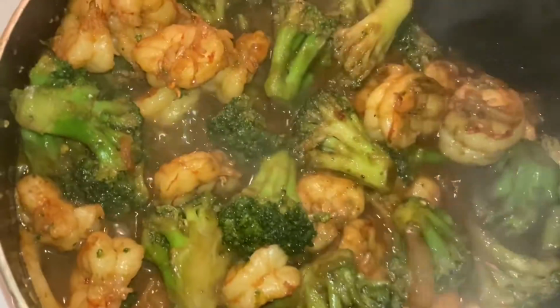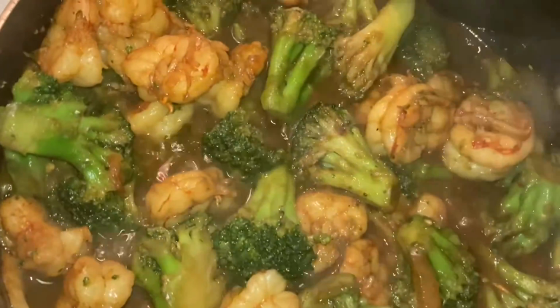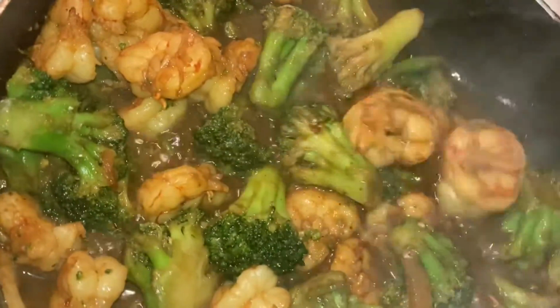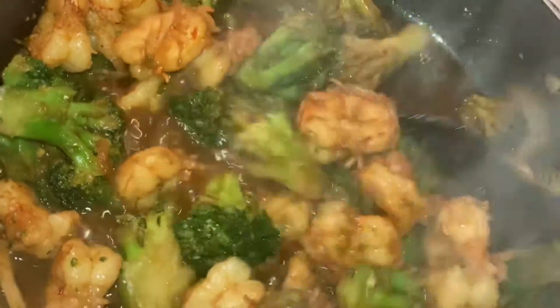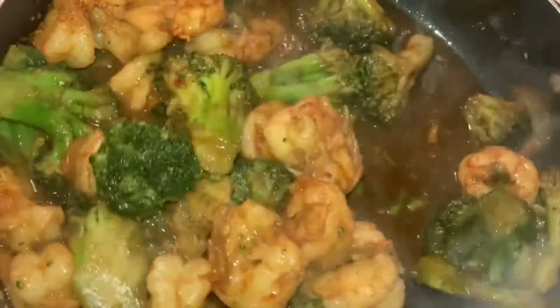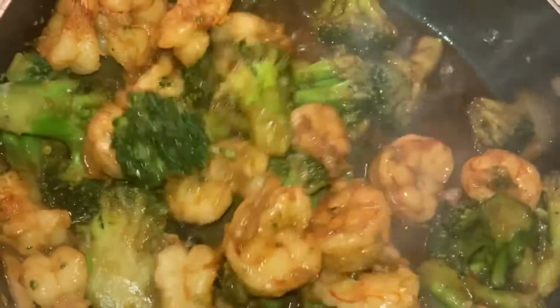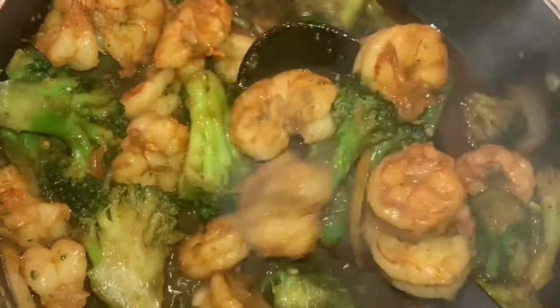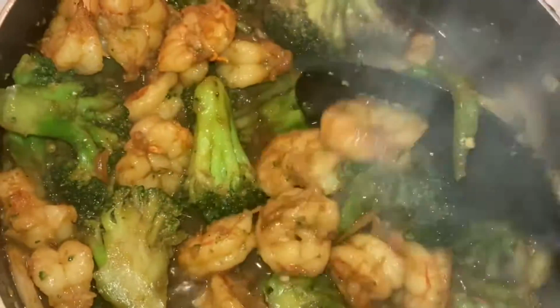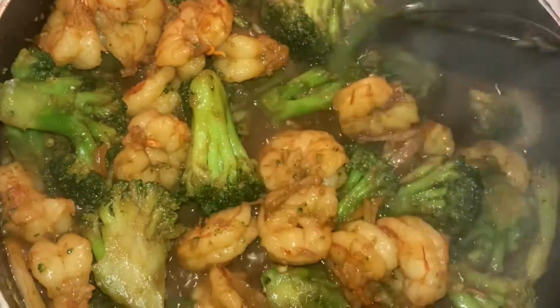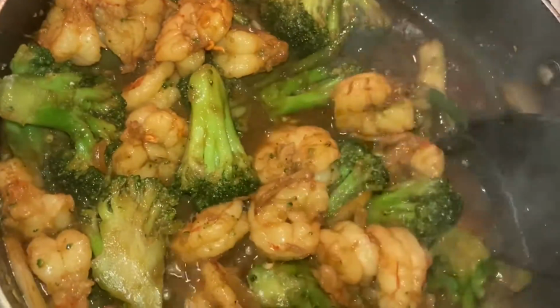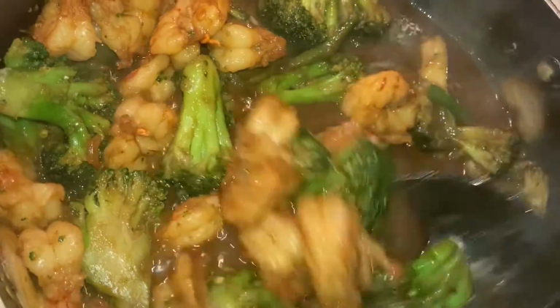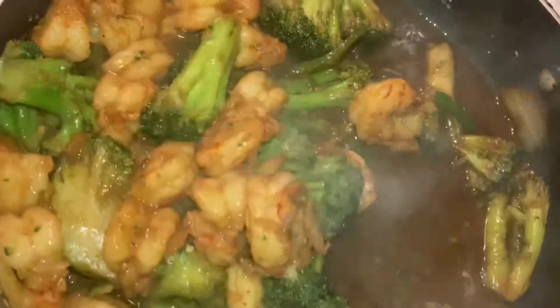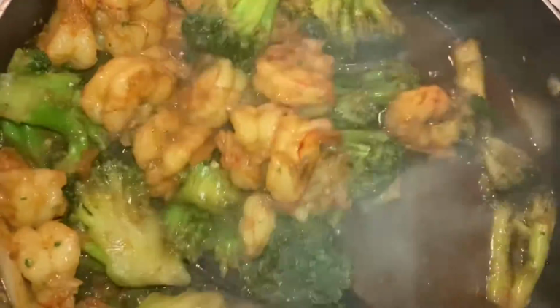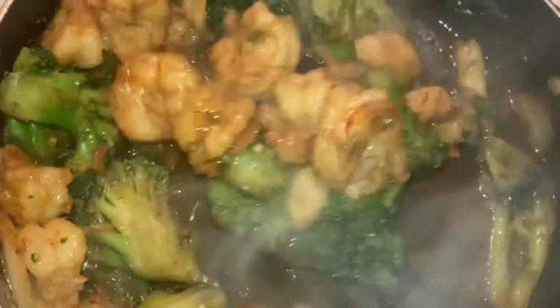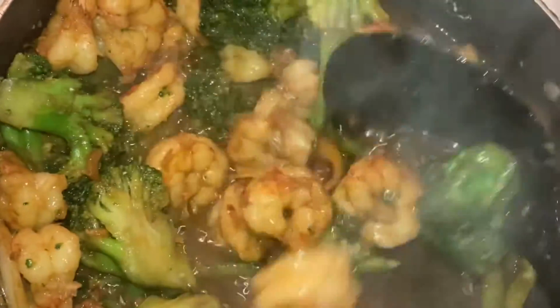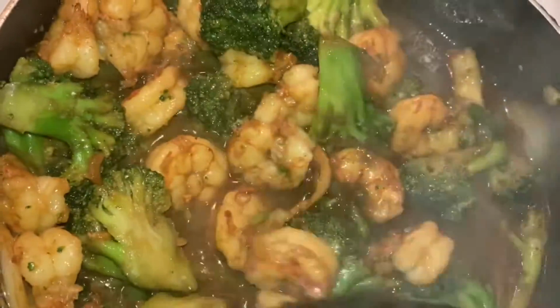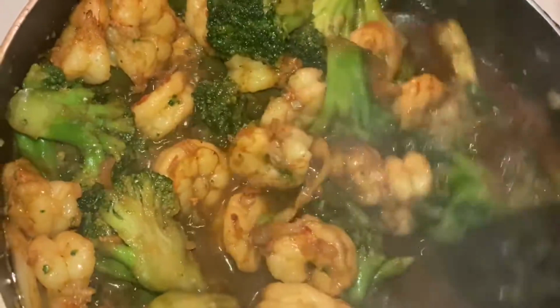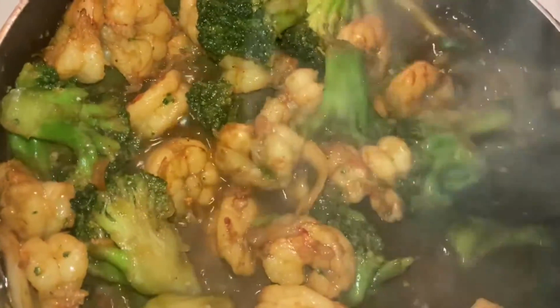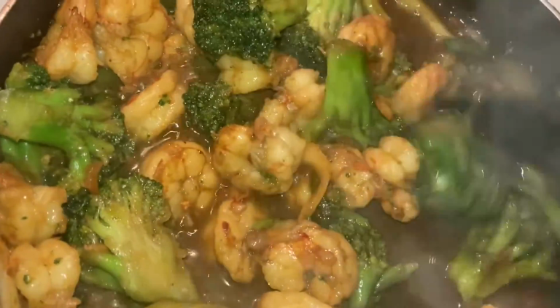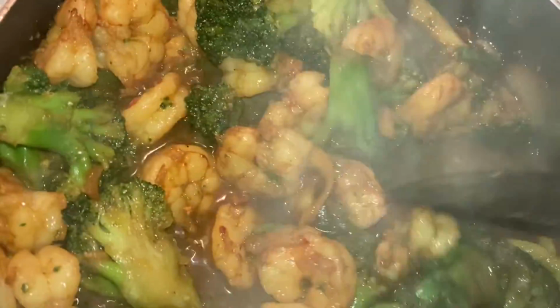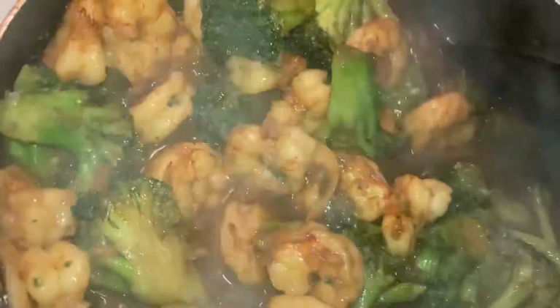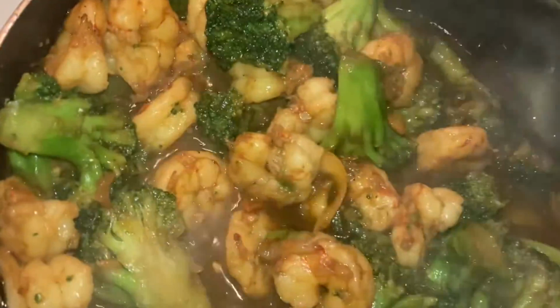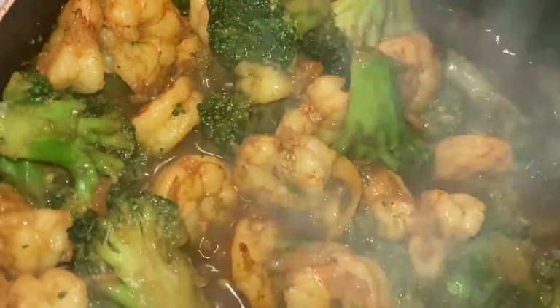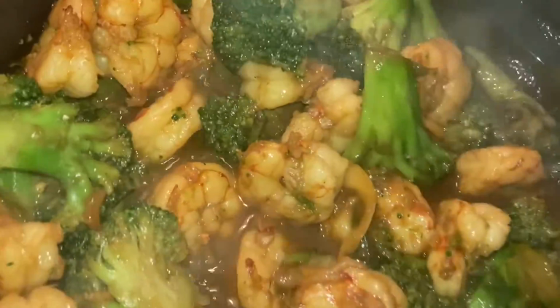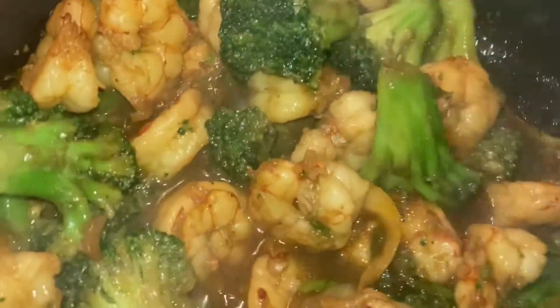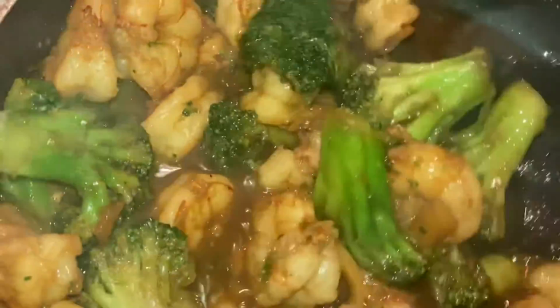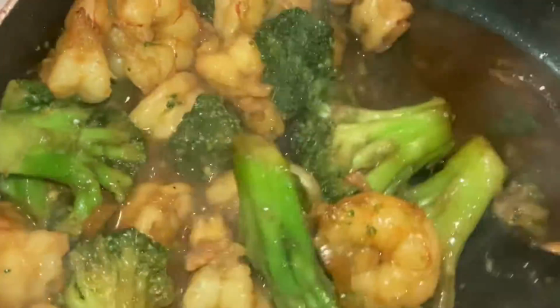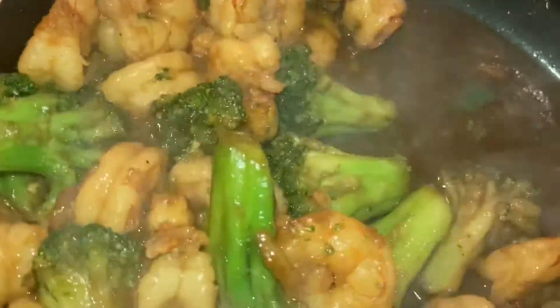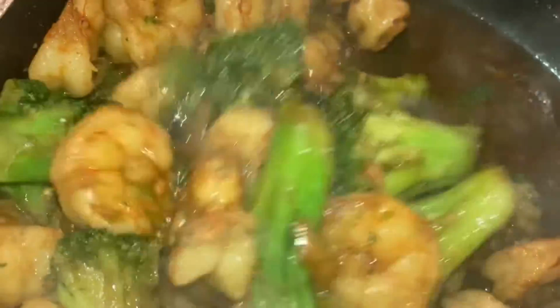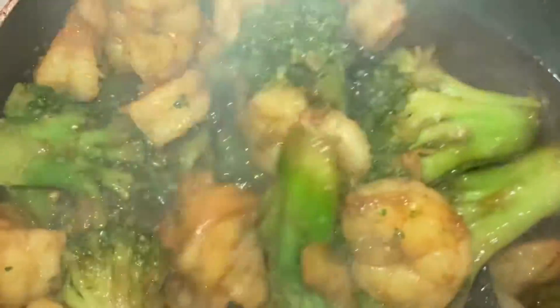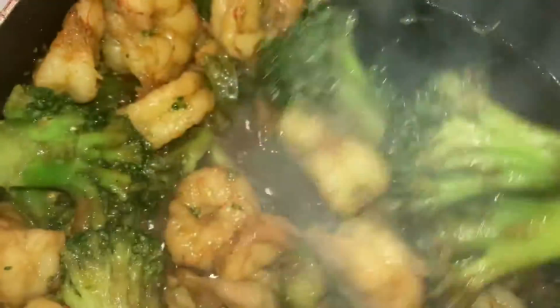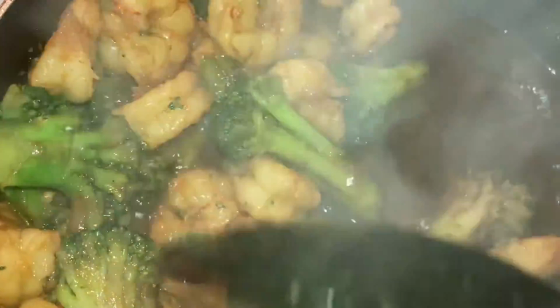That is a fact. Chinese food is easy to make but it does take some time. Y'all, it takes some time to make this deliciousness right here — you get them big succulent shrimp and everything.